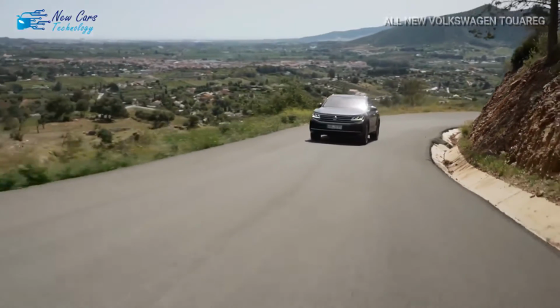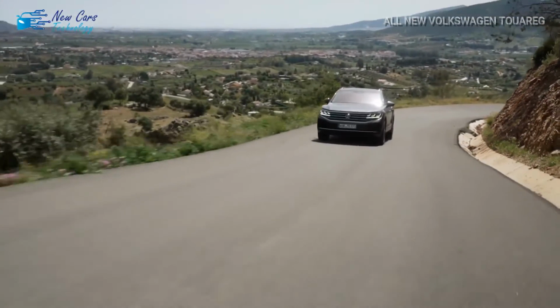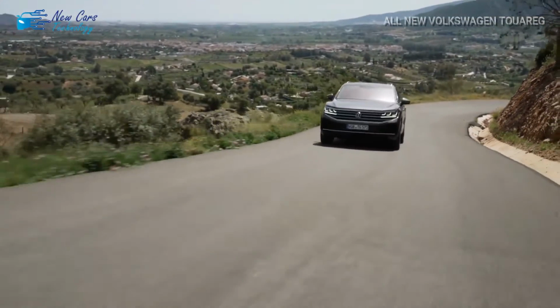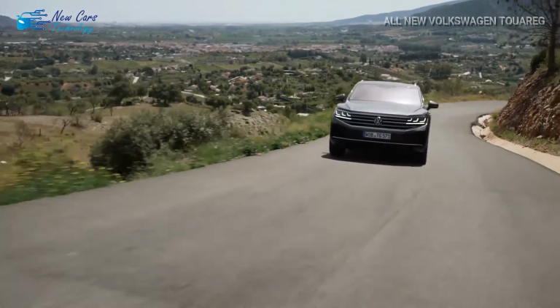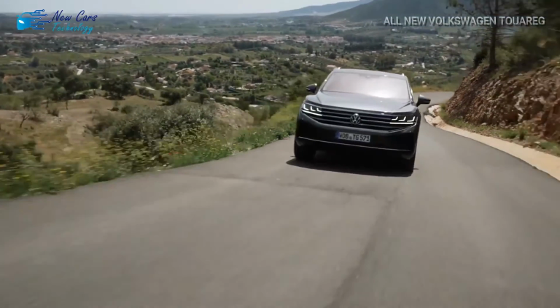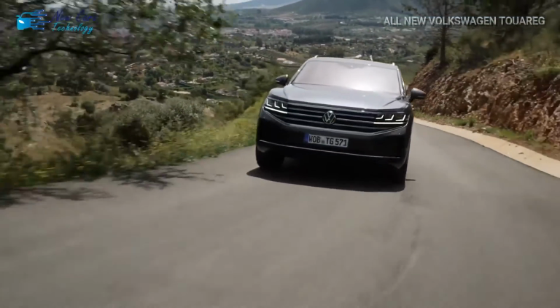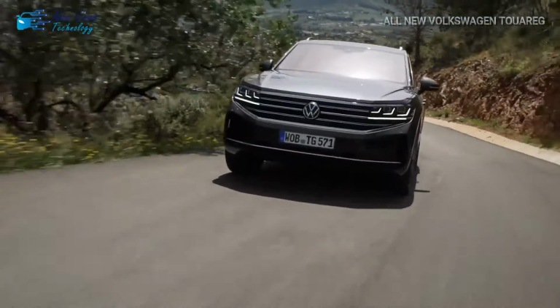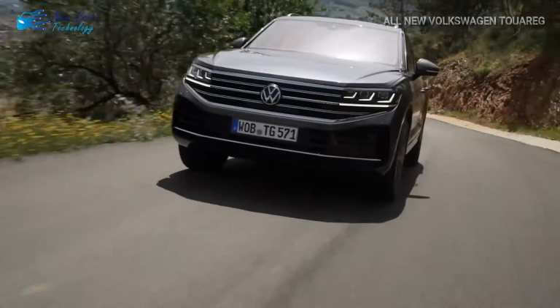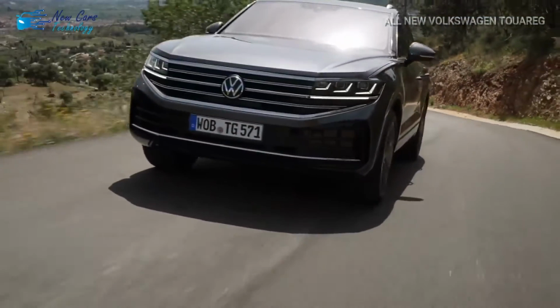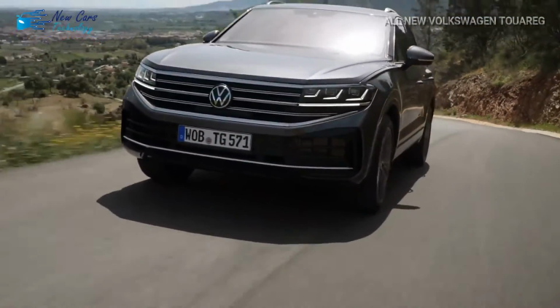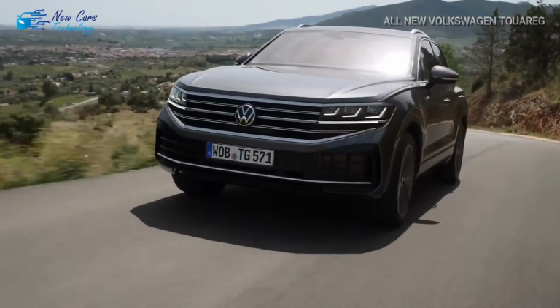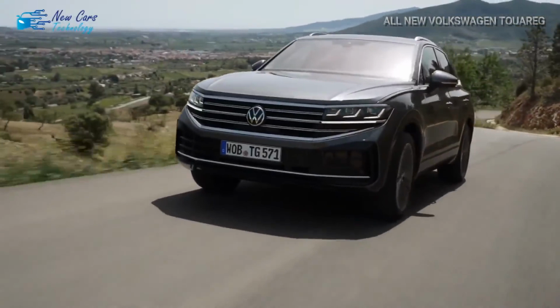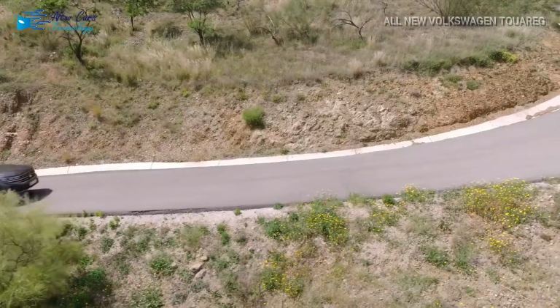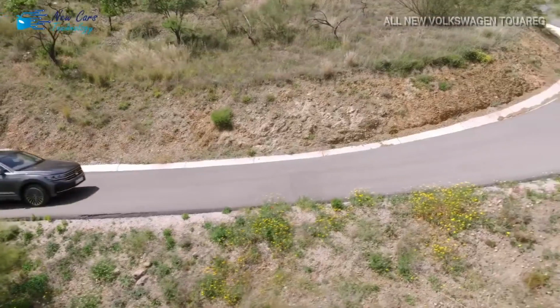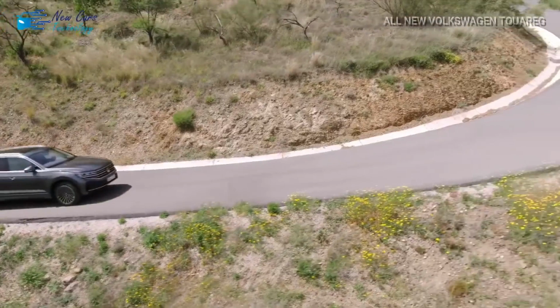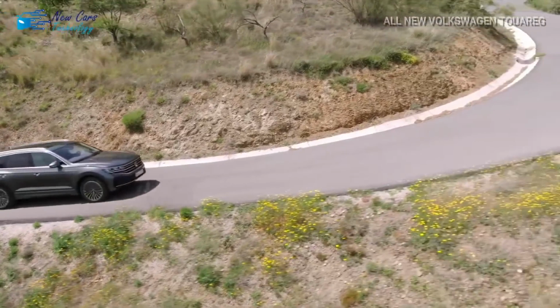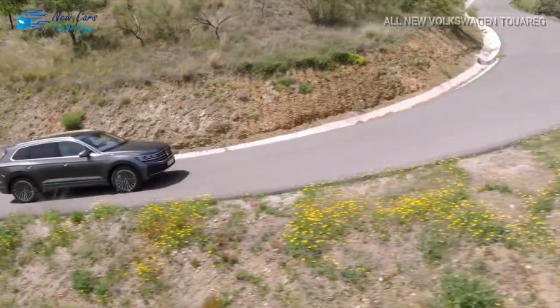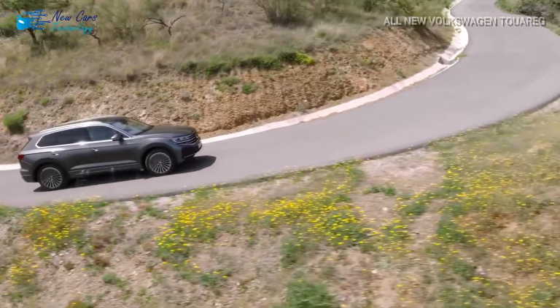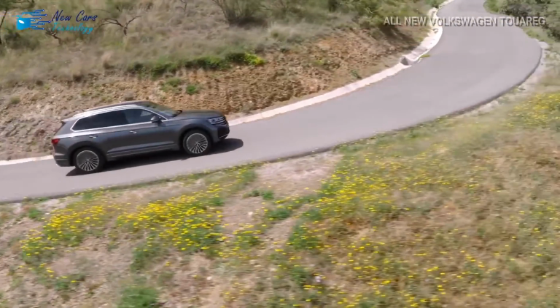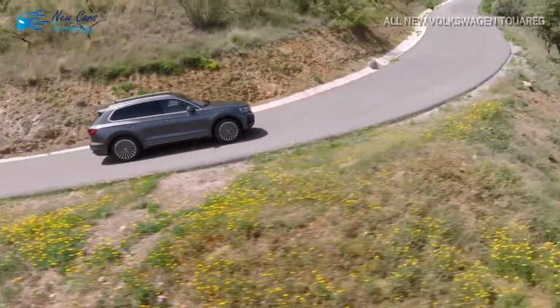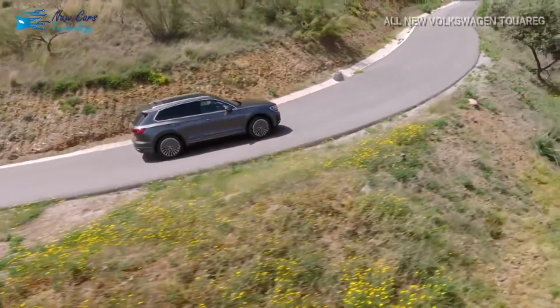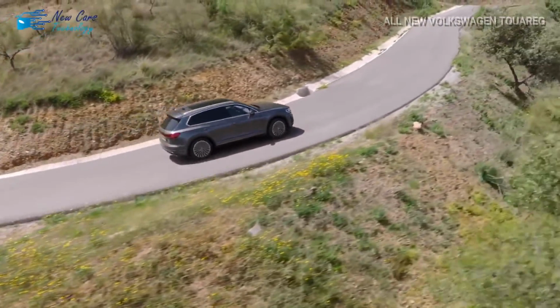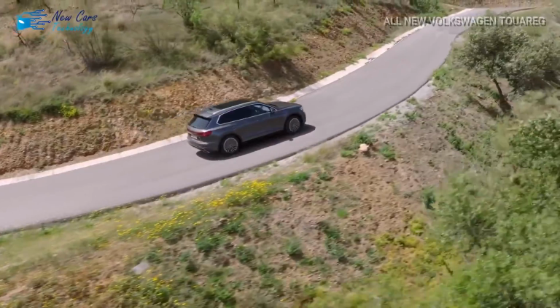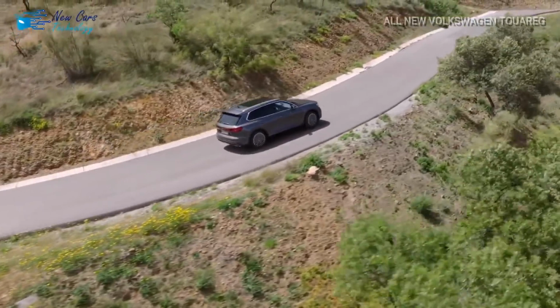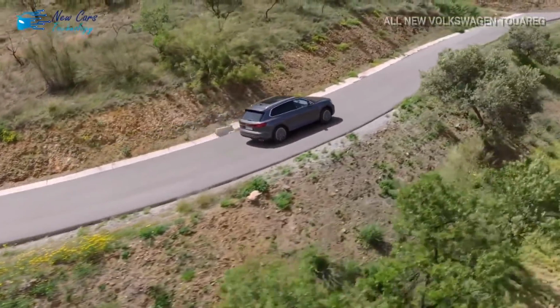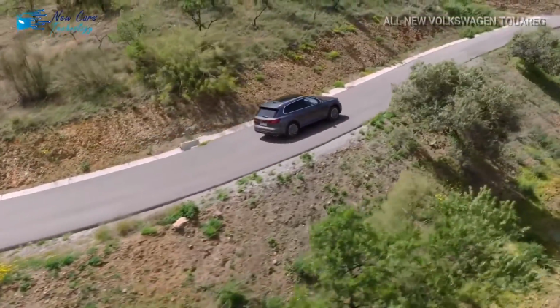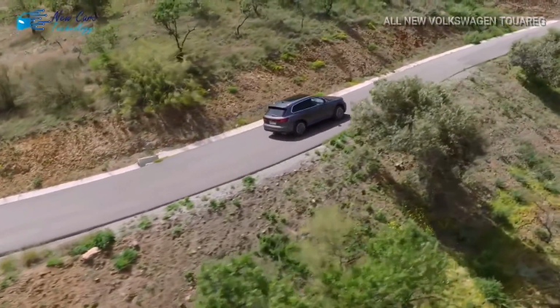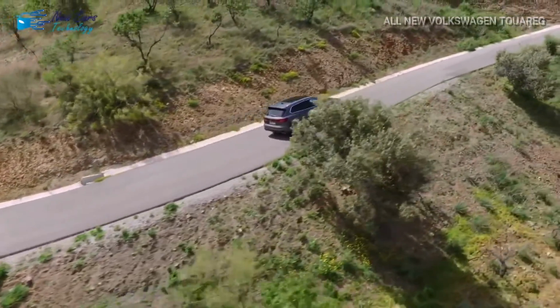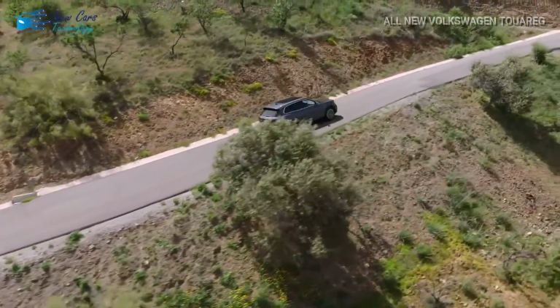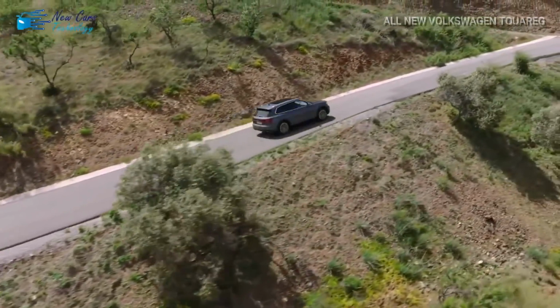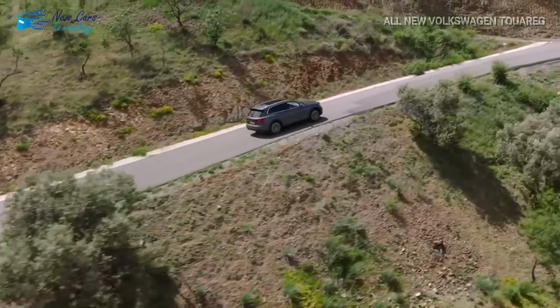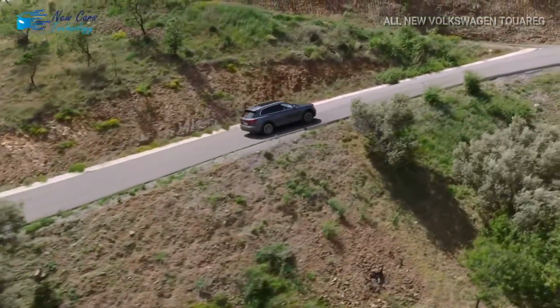Hi folks, welcome again to a new video from your channel New Cars Technology. I'm Henry, and today's video is about the all-new Volkswagen Touareg. The Volkswagen Touareg has received a midlife facelift, which includes improvements to the exterior design and inside technology.